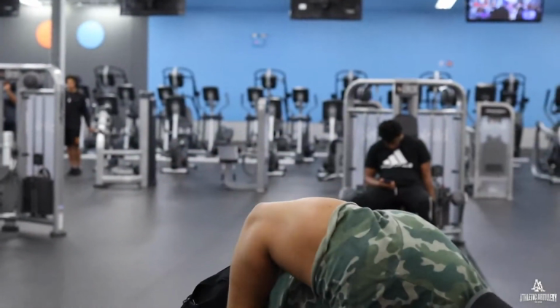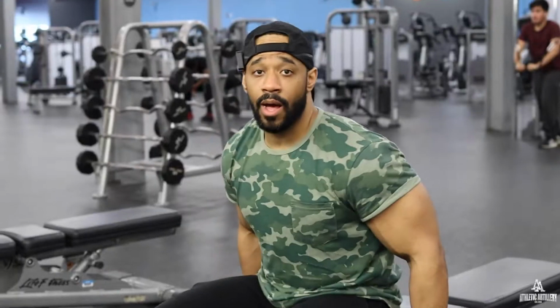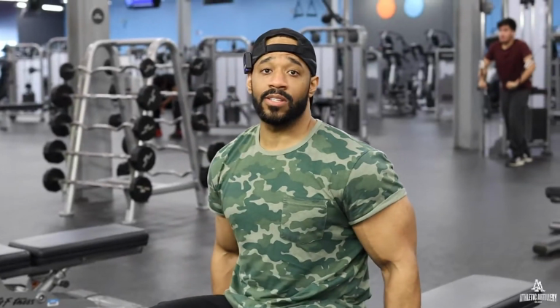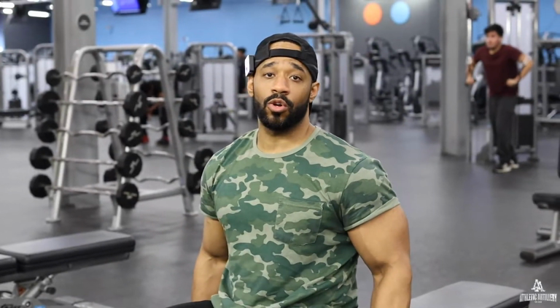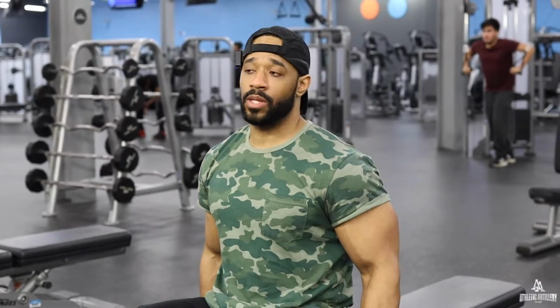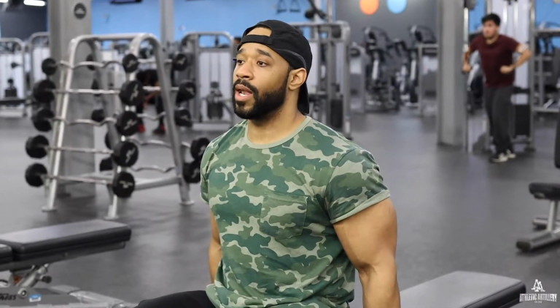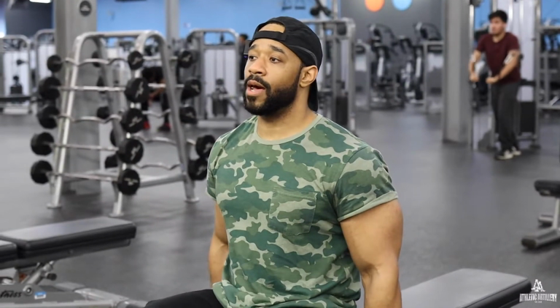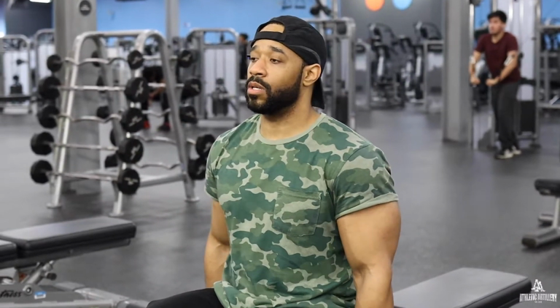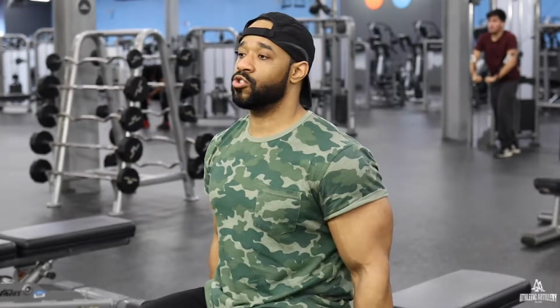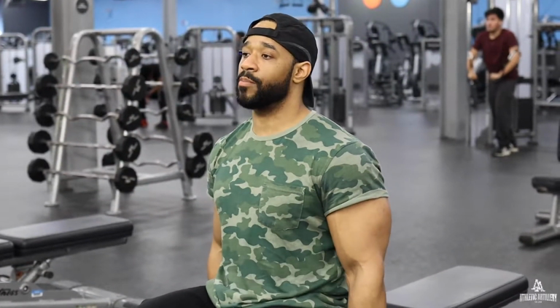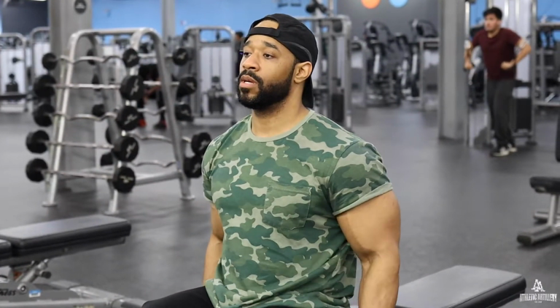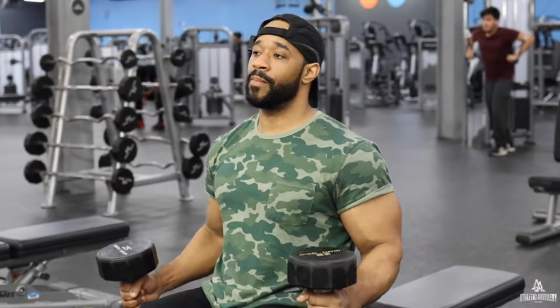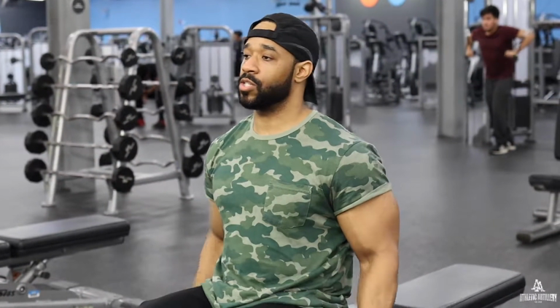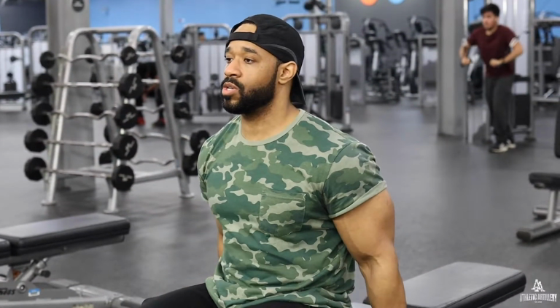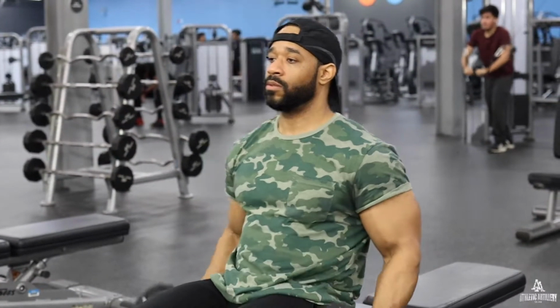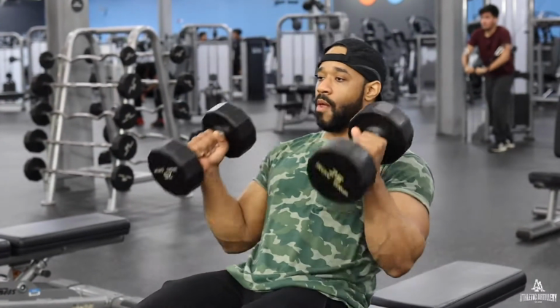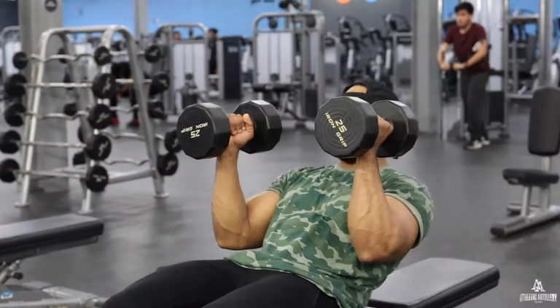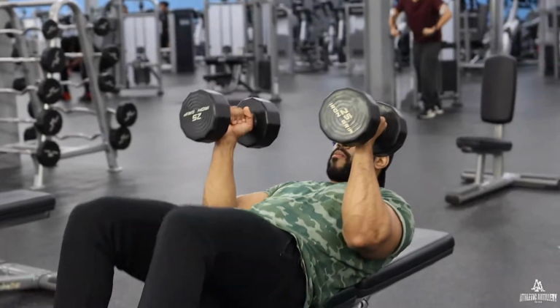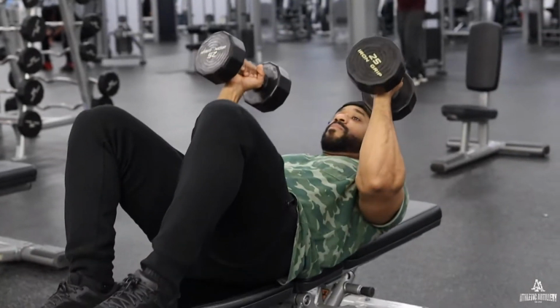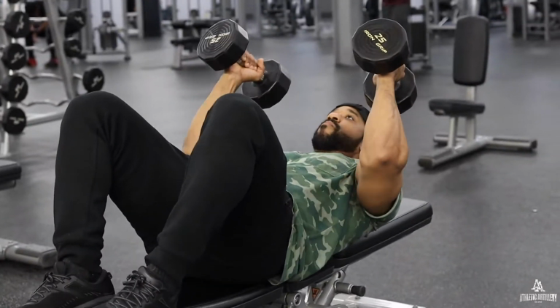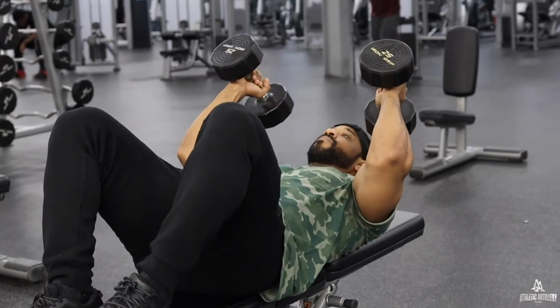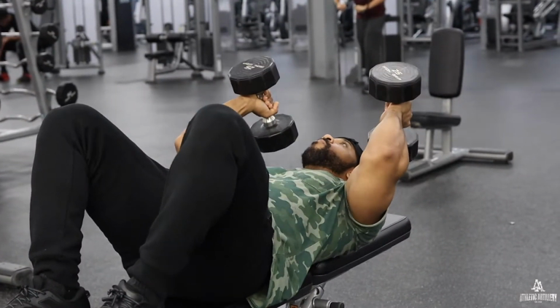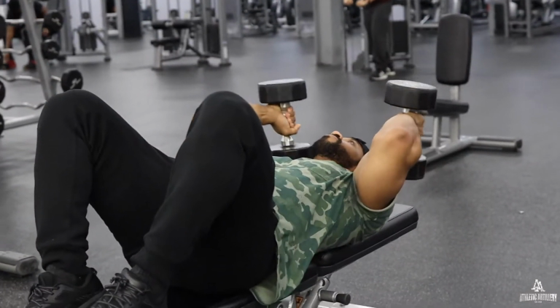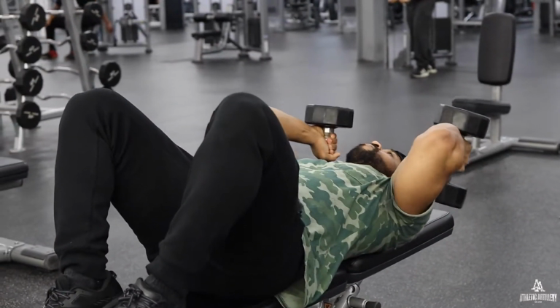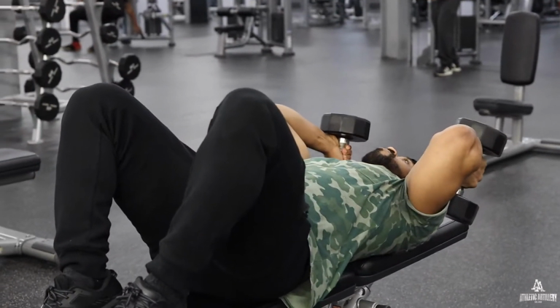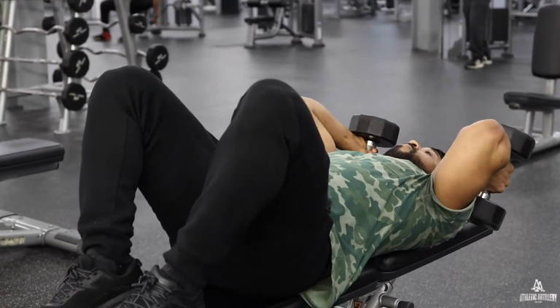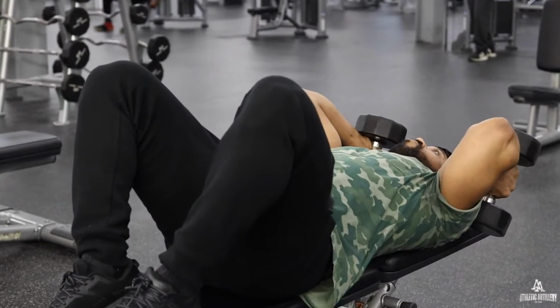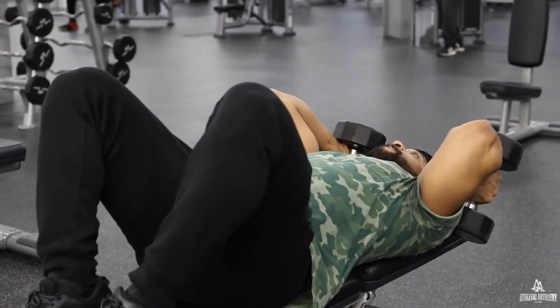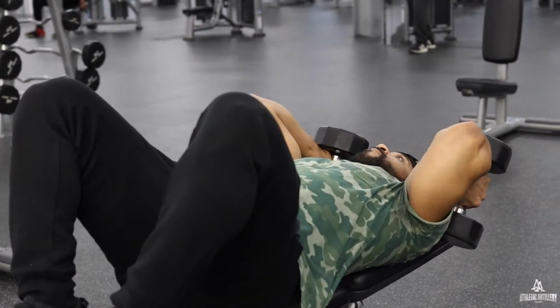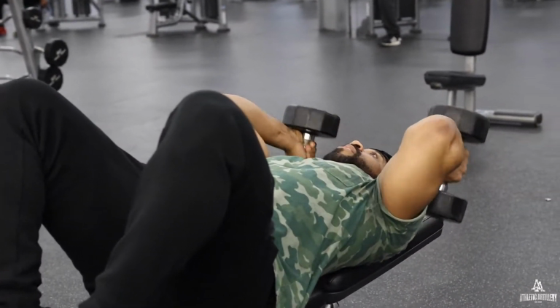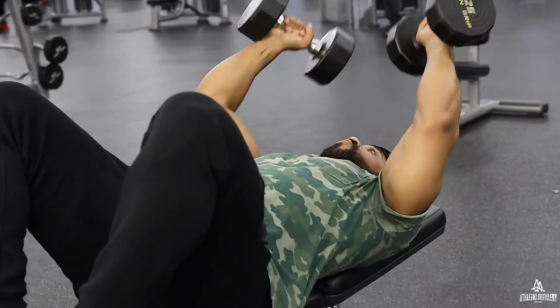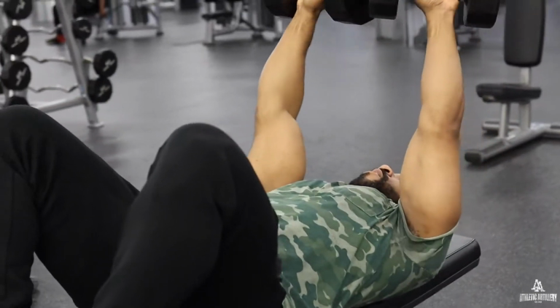Alright guys, now we're going to go with the lying down tricep dumbbell extension. We're going to add a twist at the top.